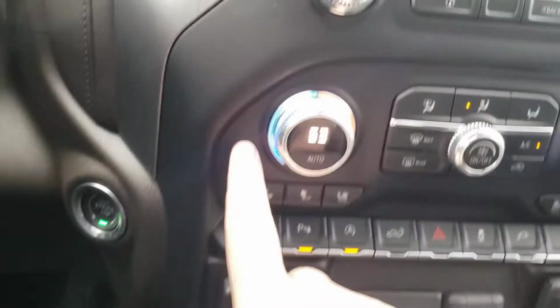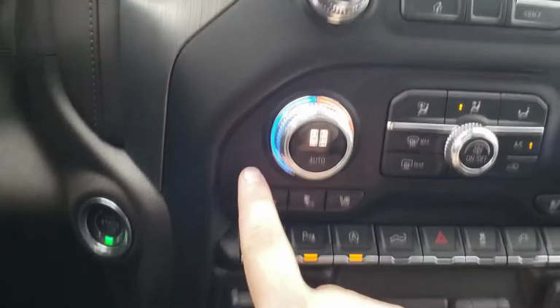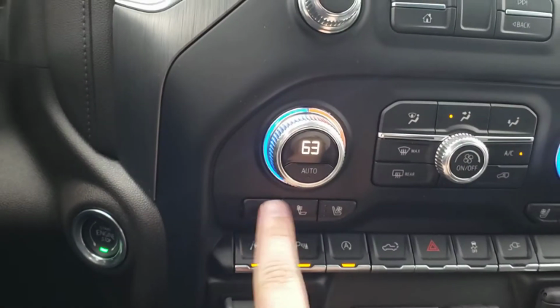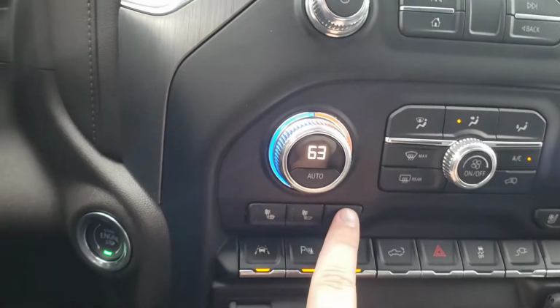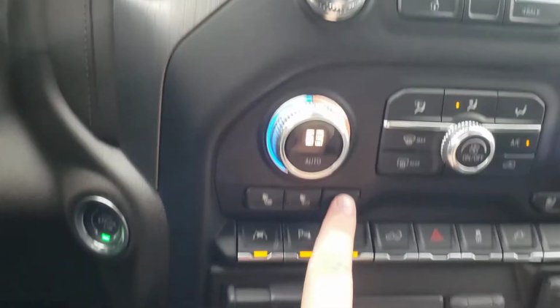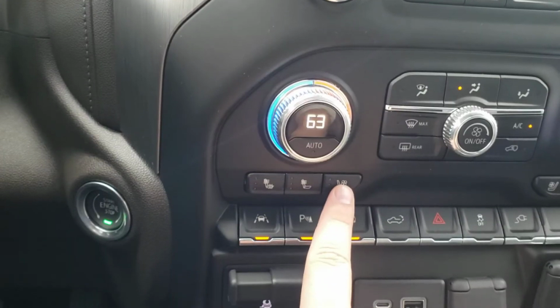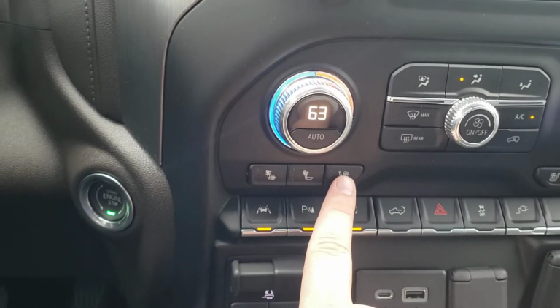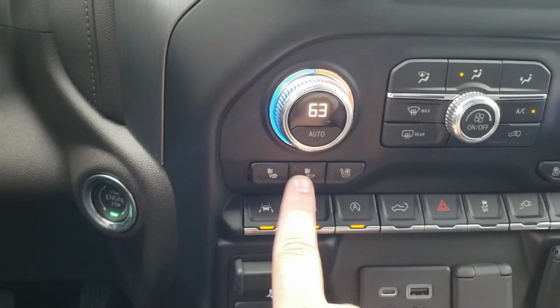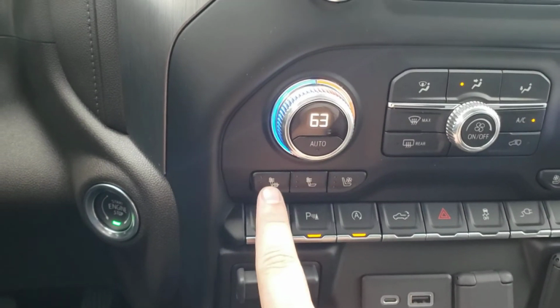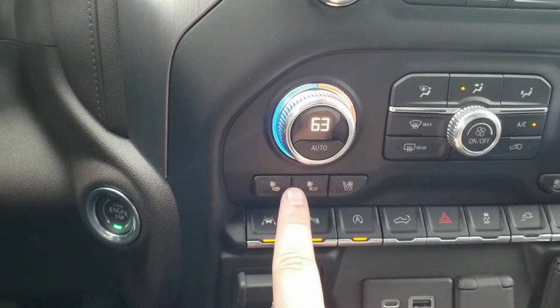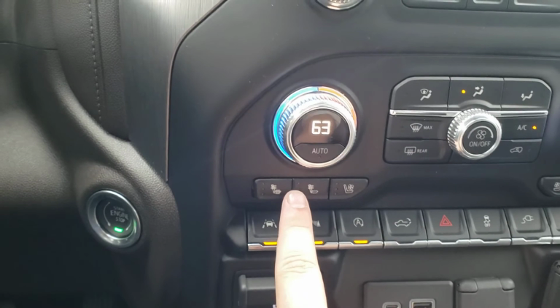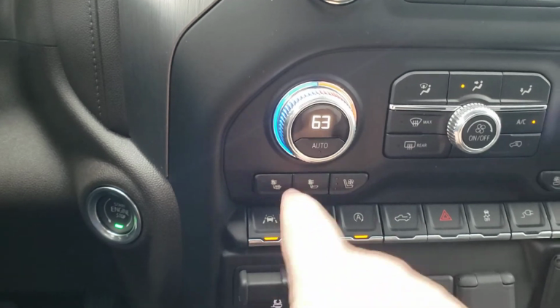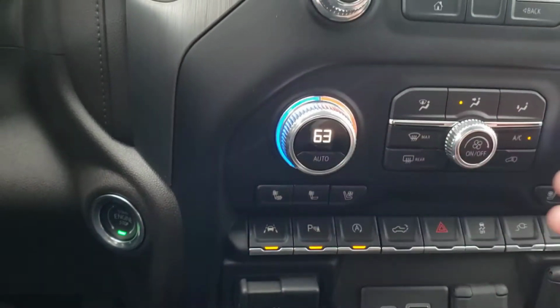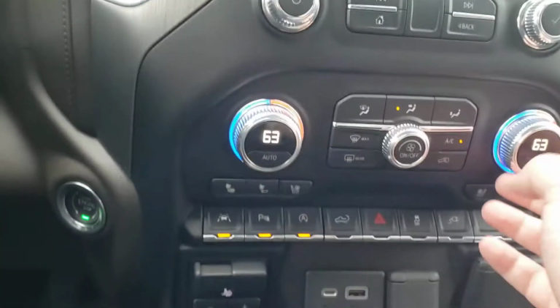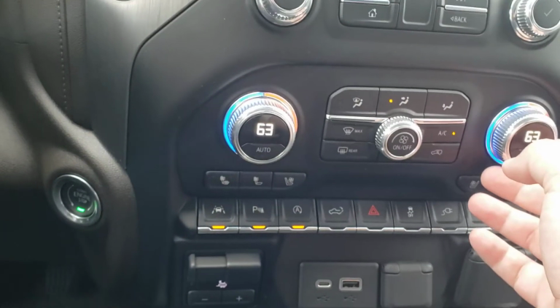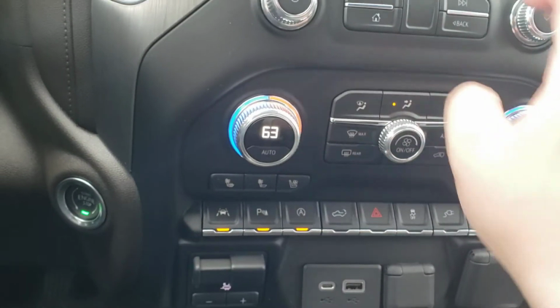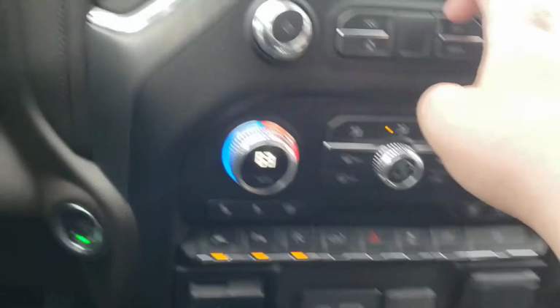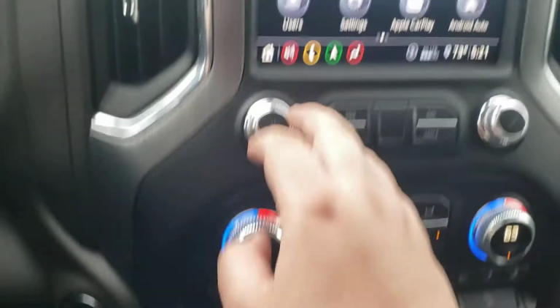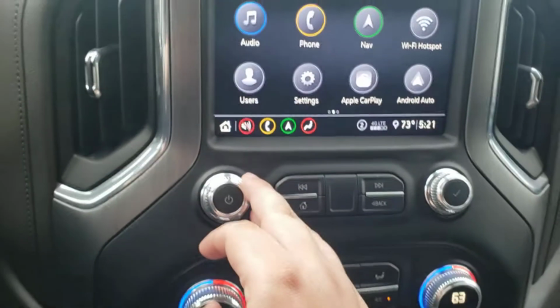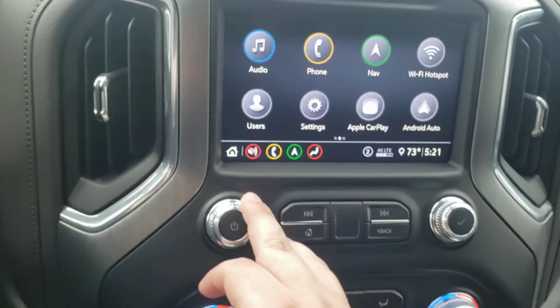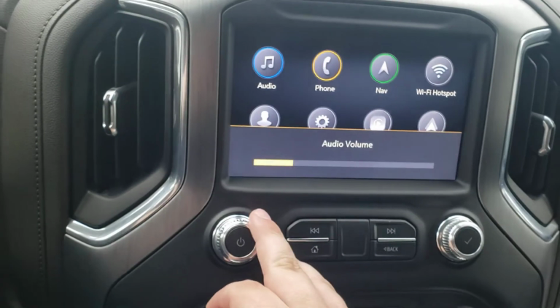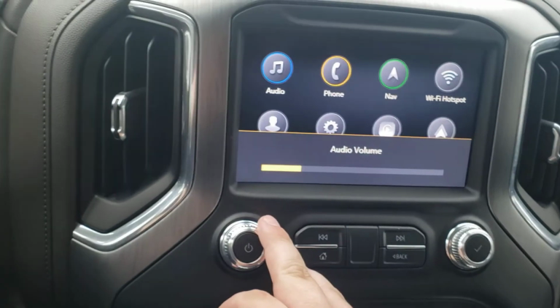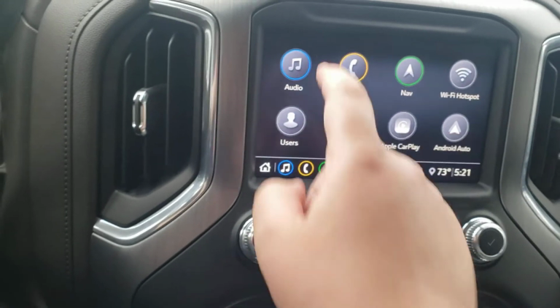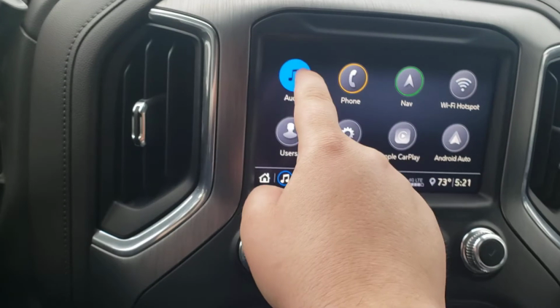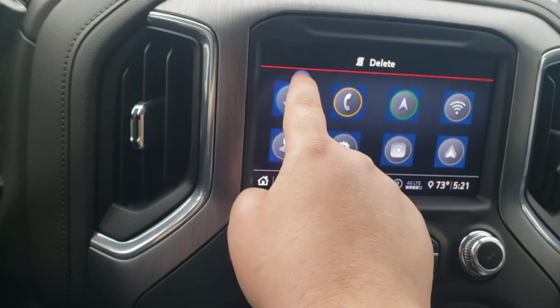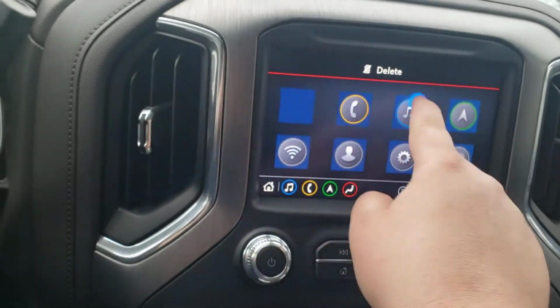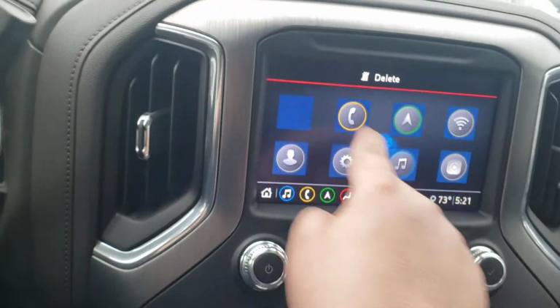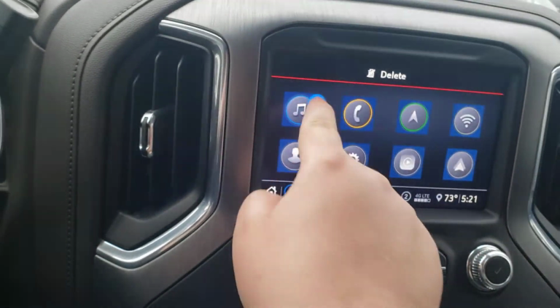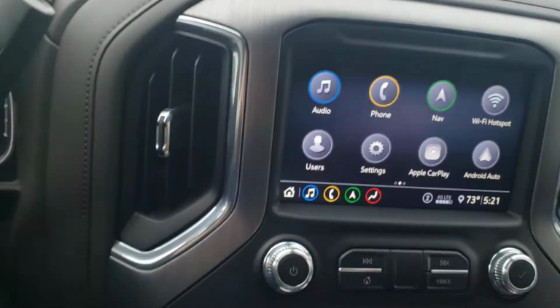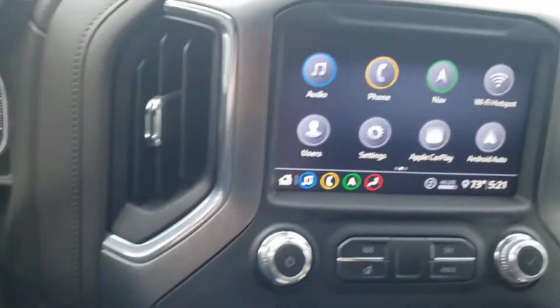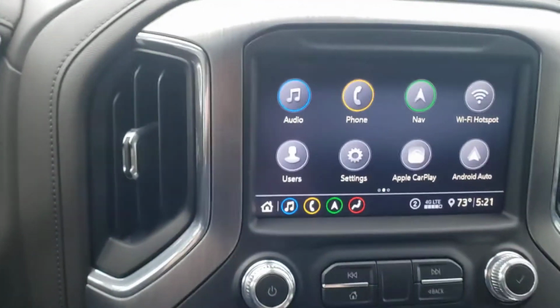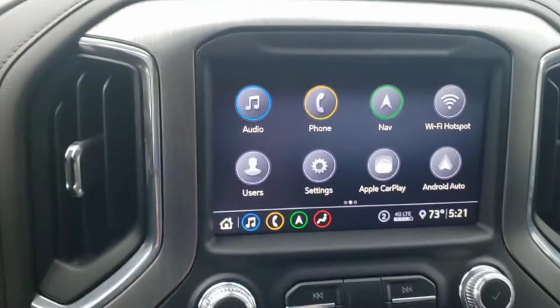You have heated and ventilated seats — you can choose back, bottom, or just back — and dual climate control. There's a full touchscreen display that works like a smartphone: you can drag, drop, and move things and customize it how you'd like.